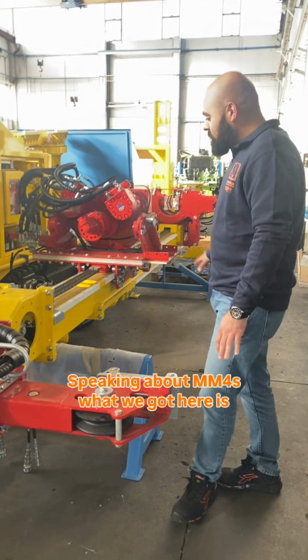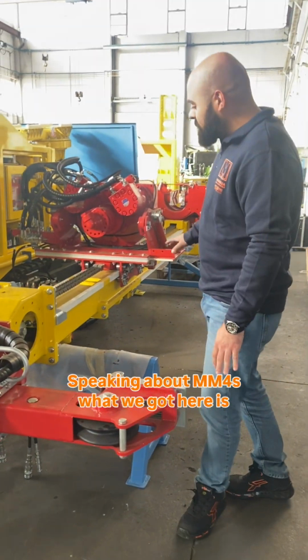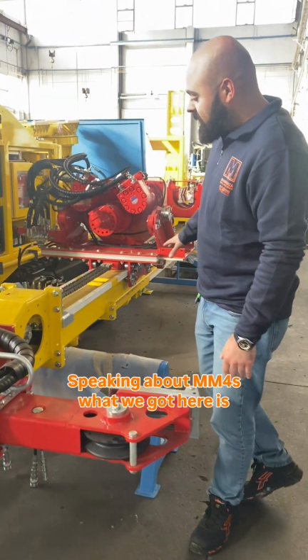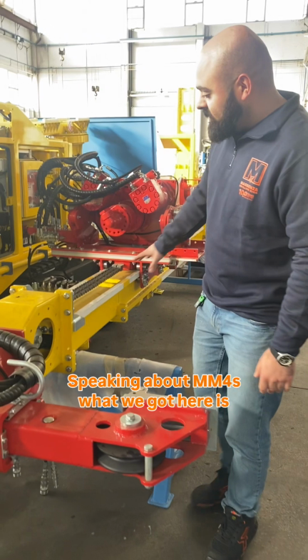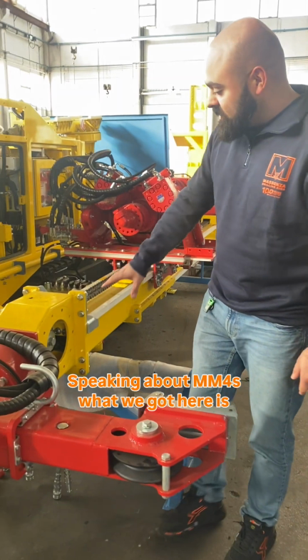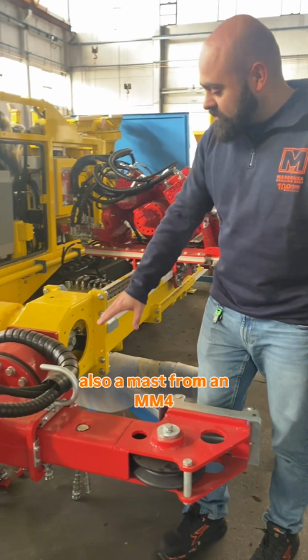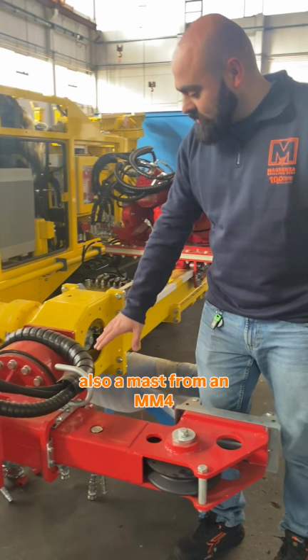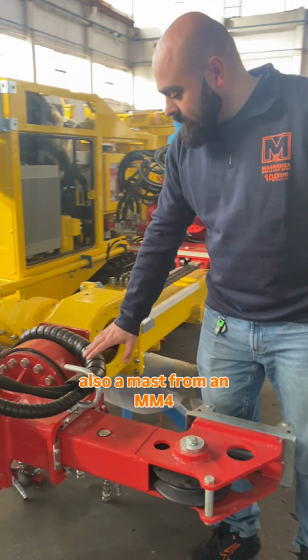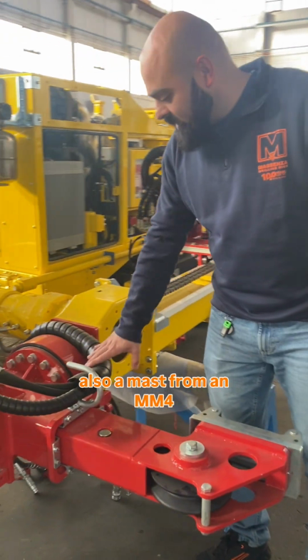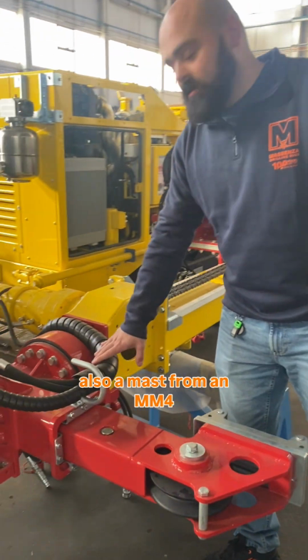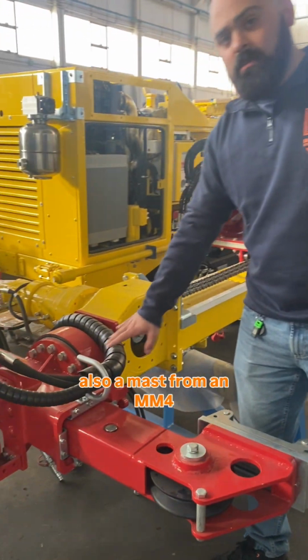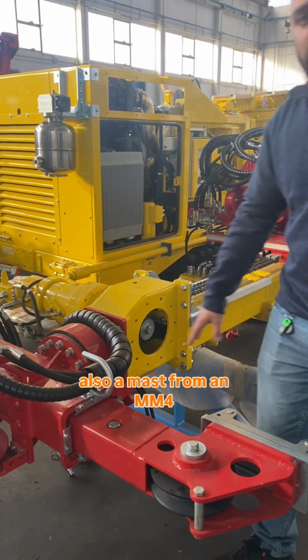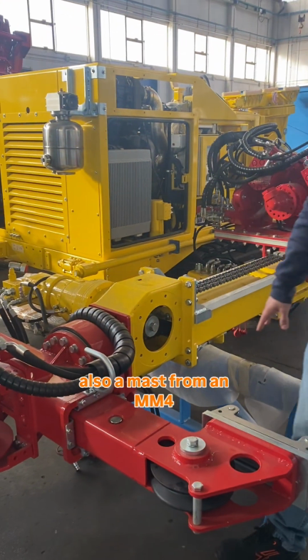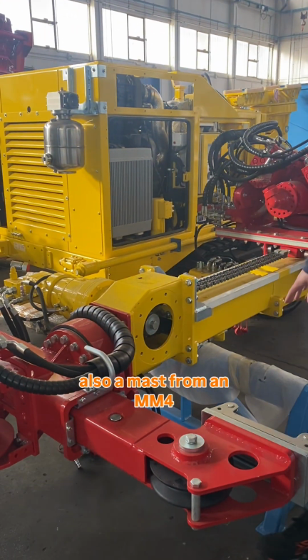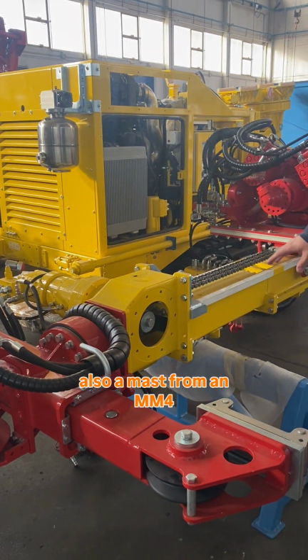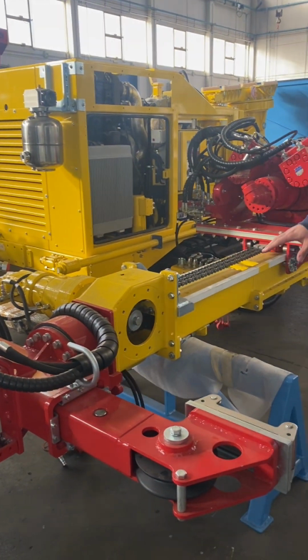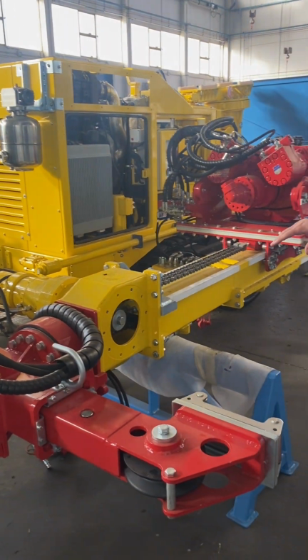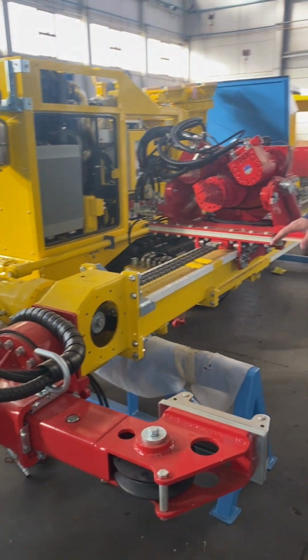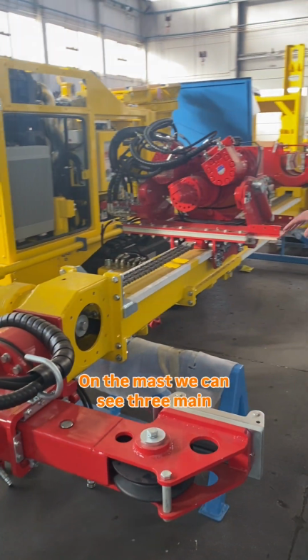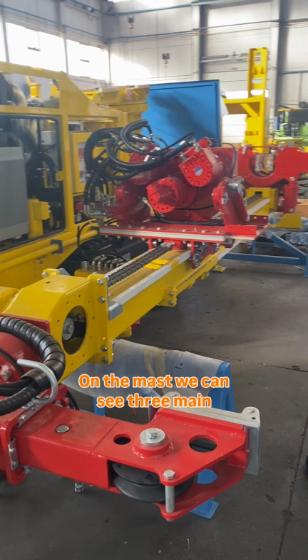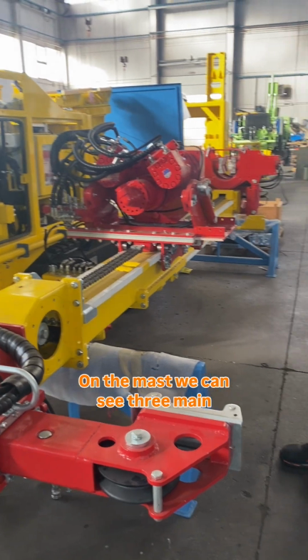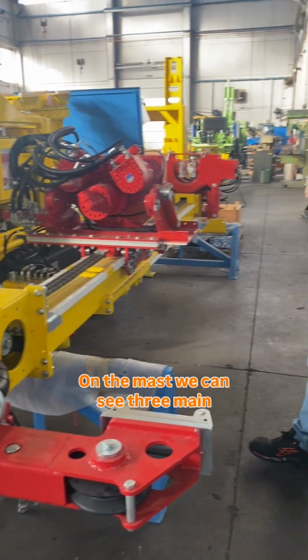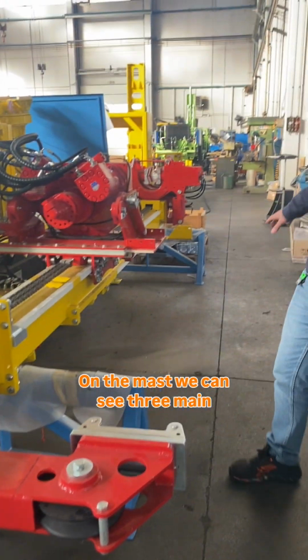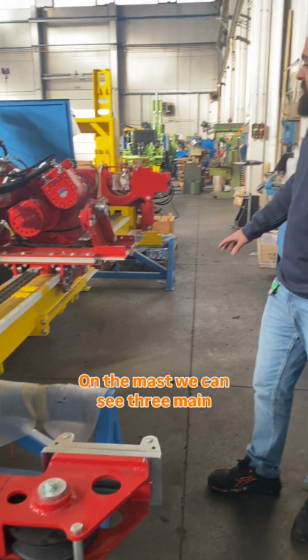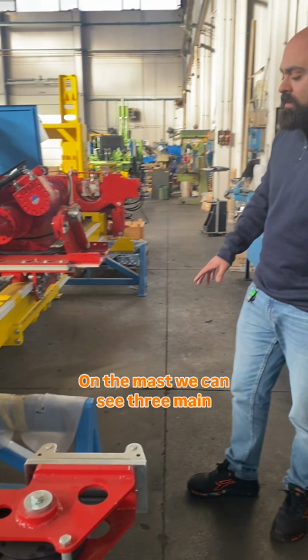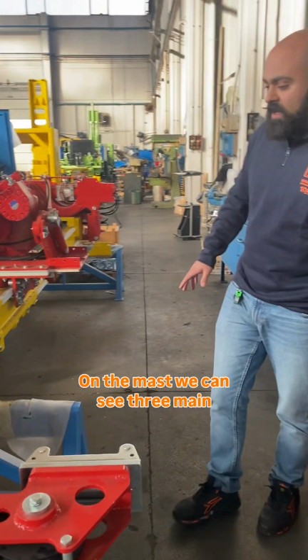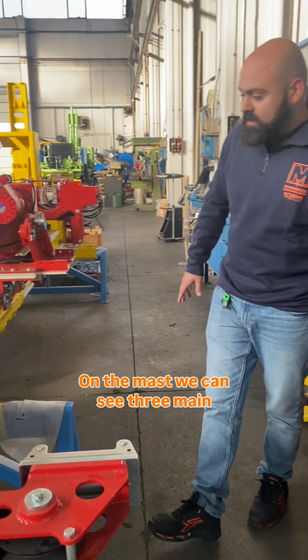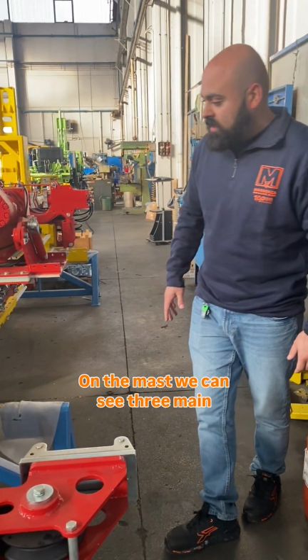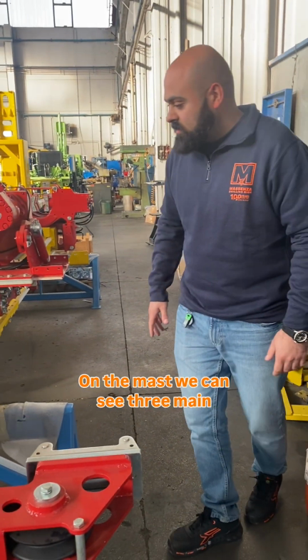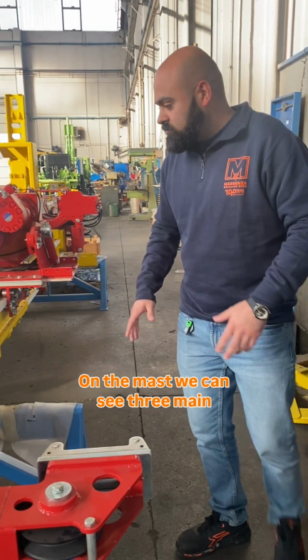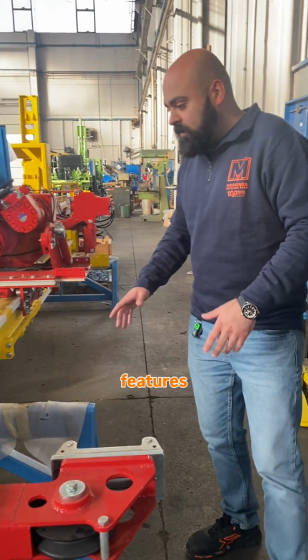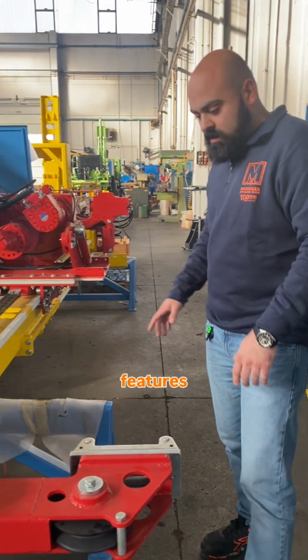what we got here is also a mast from an MM4. On the mast we can see three main features.